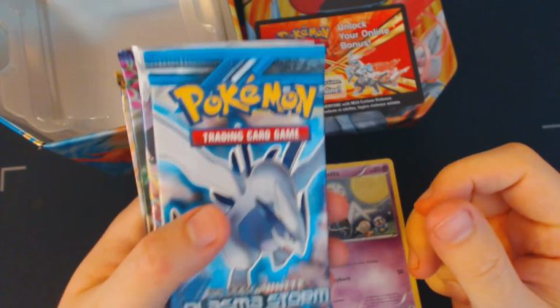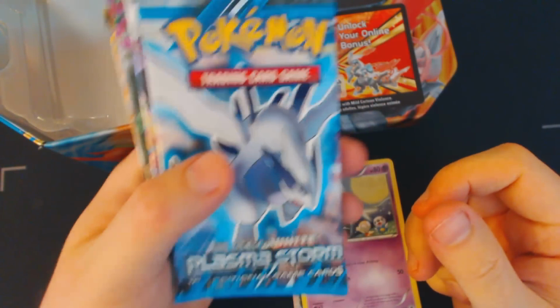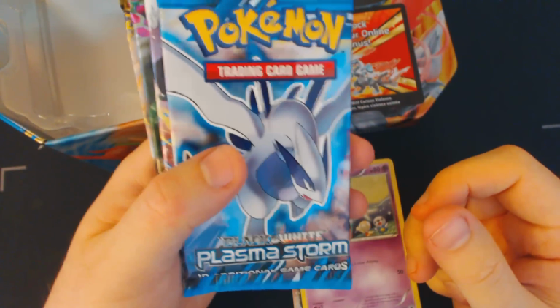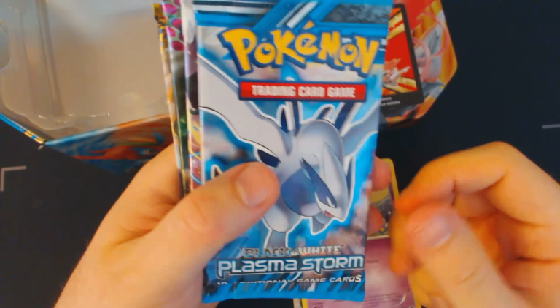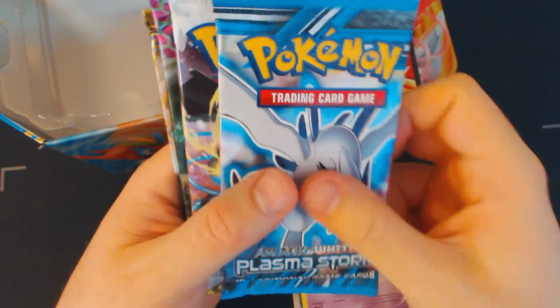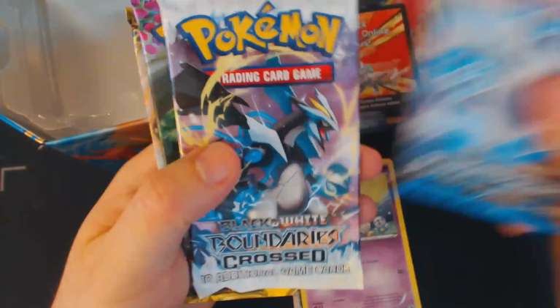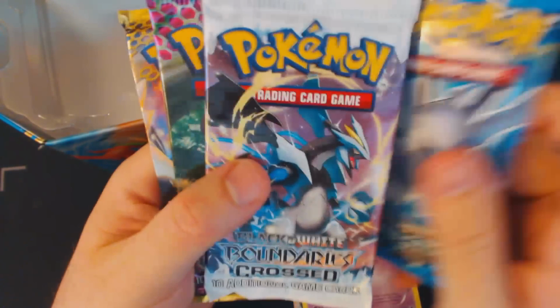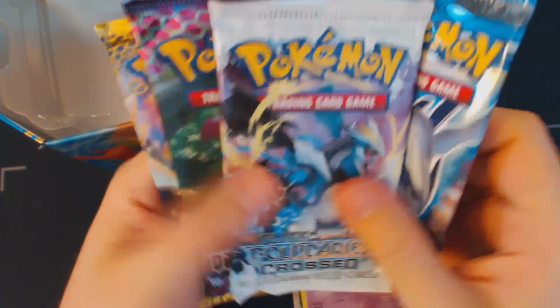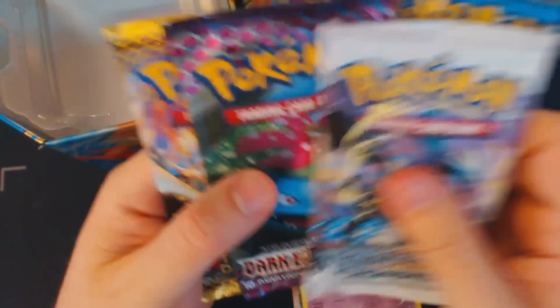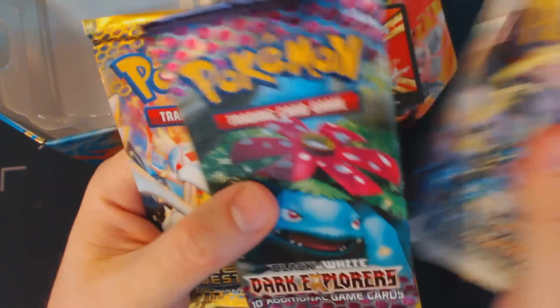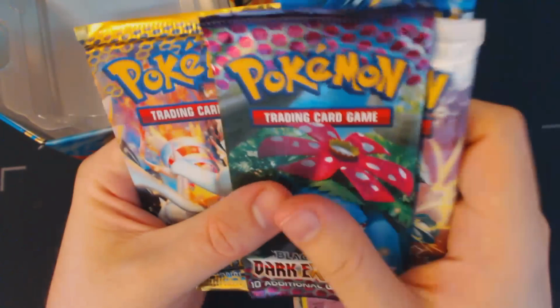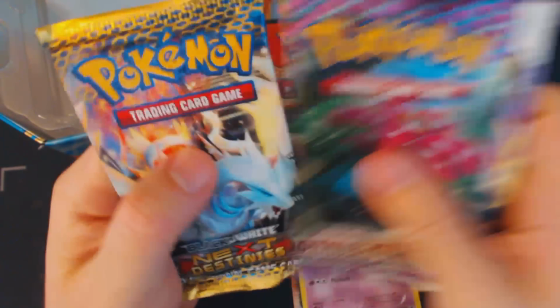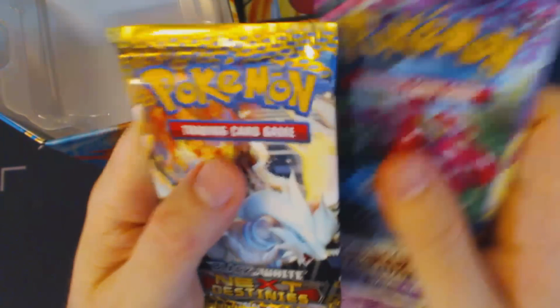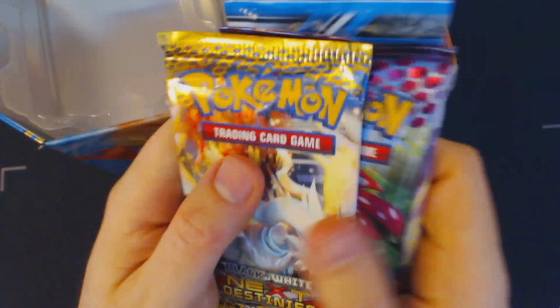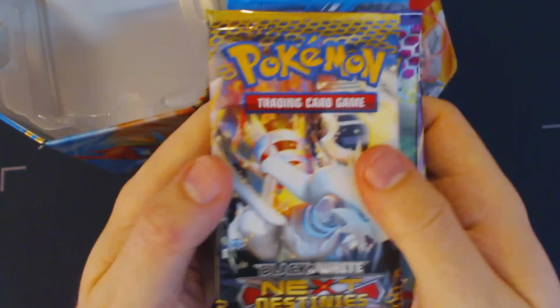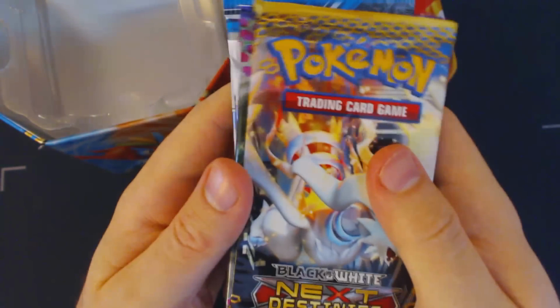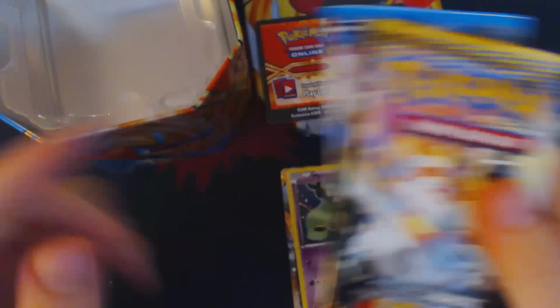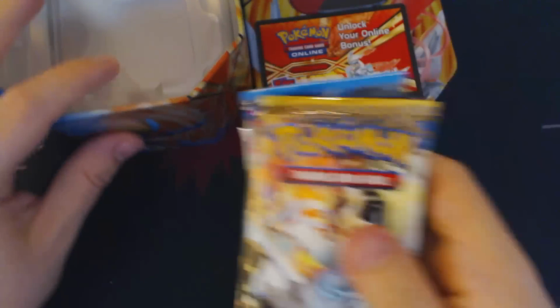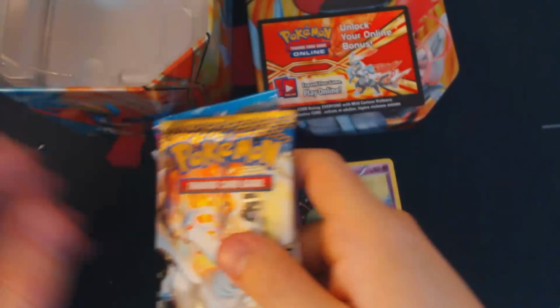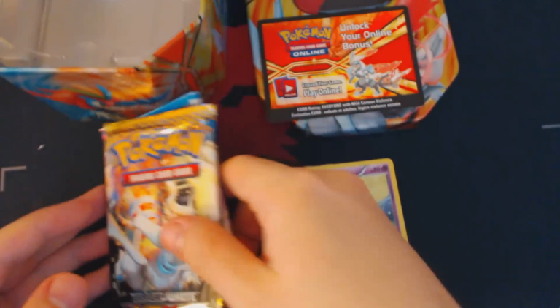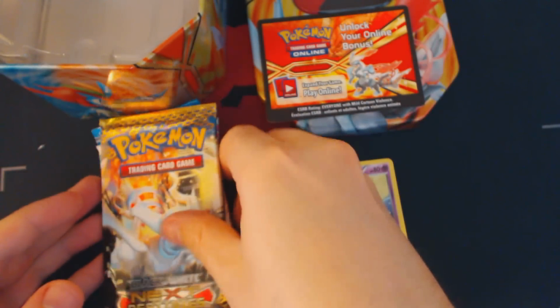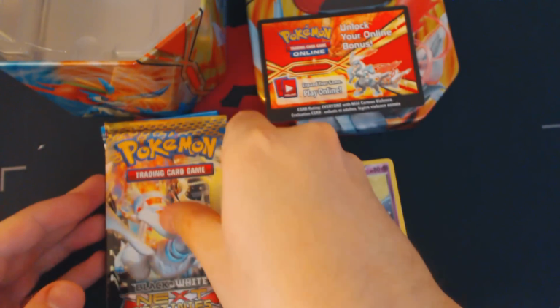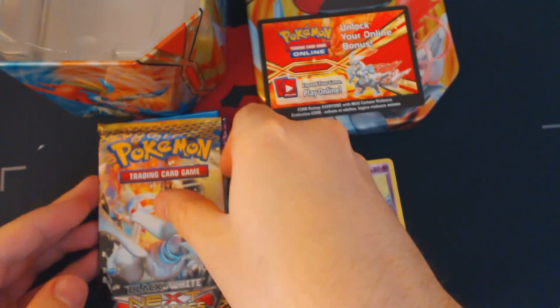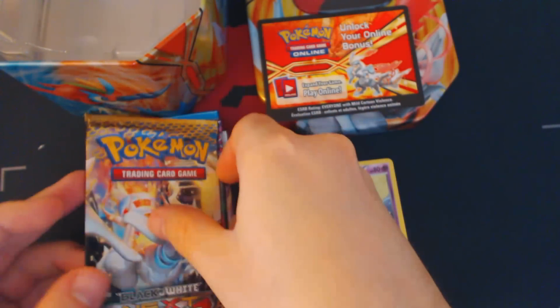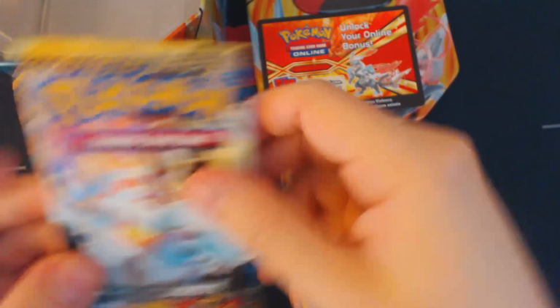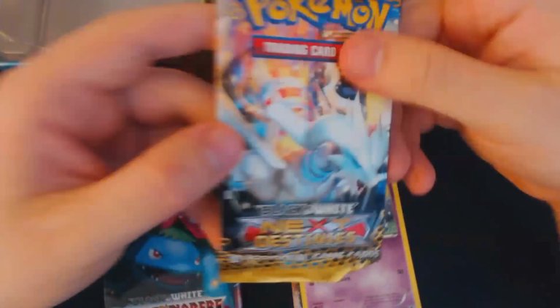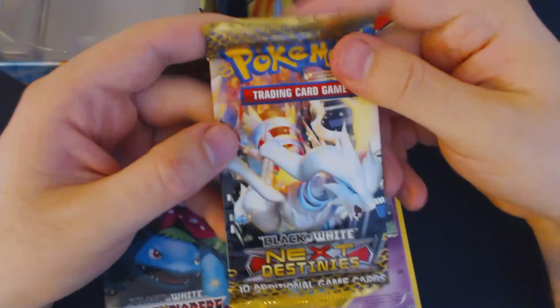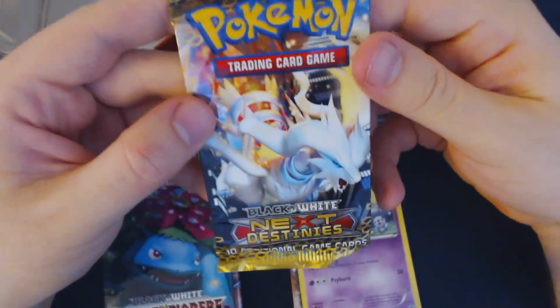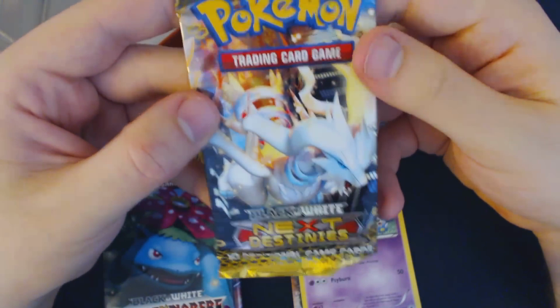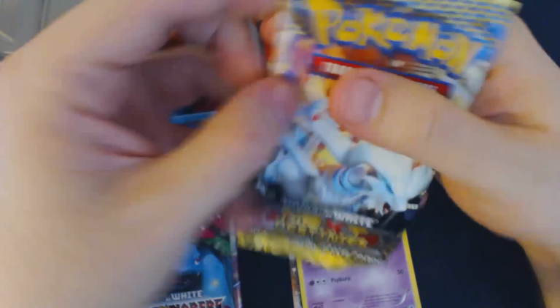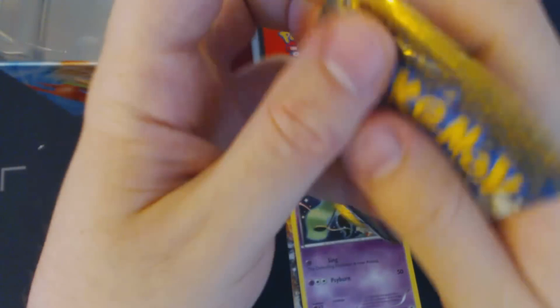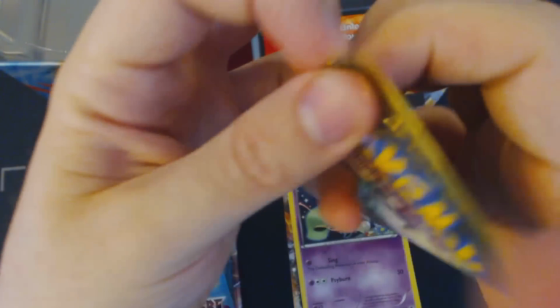Now let's move on to our booster packs. We have a Plasma Storm, Boundaries Crossed, Dark Explorers, and Next Destinies. Let's start with our Next Destinies booster pack.